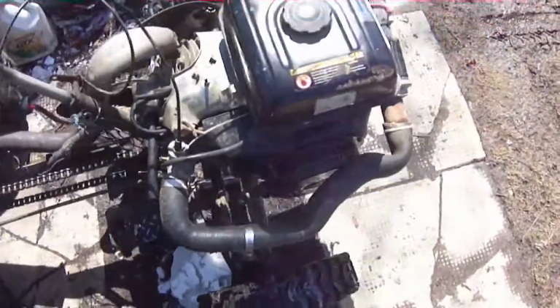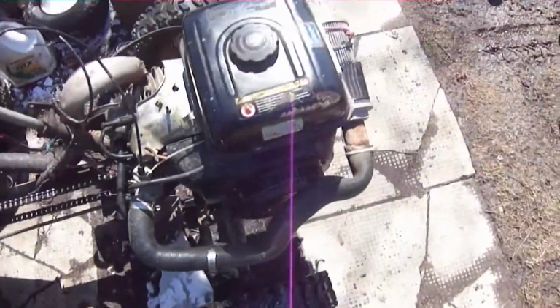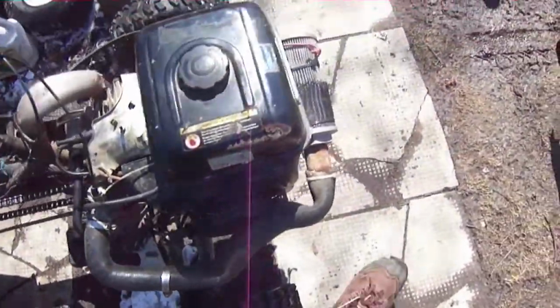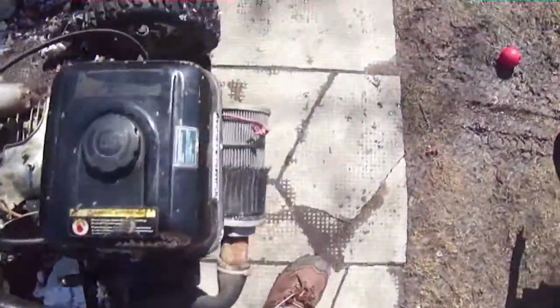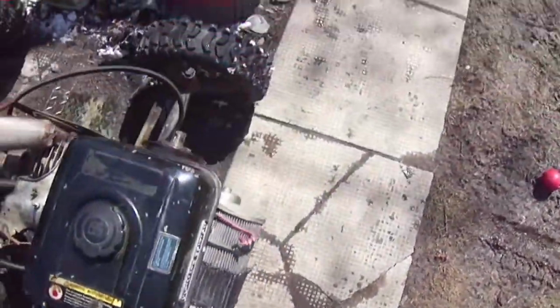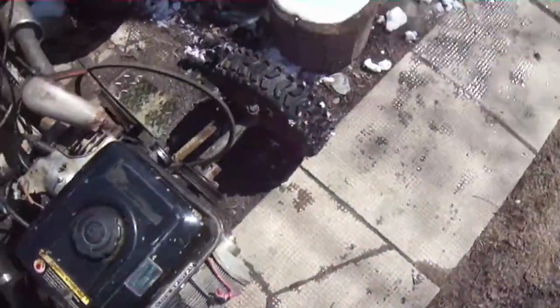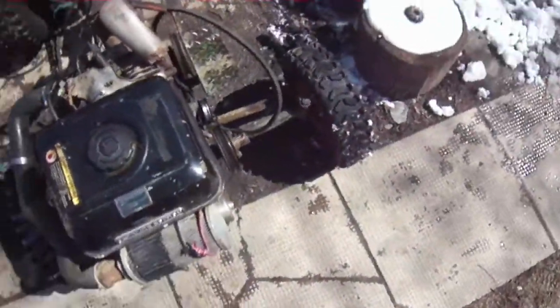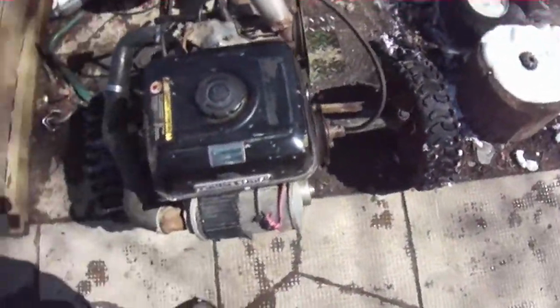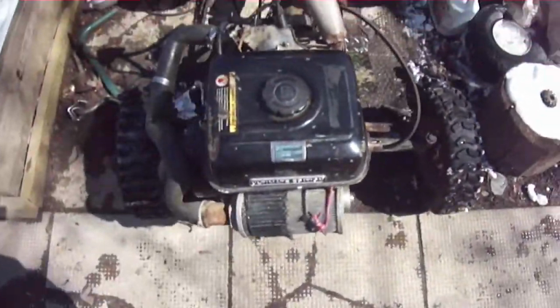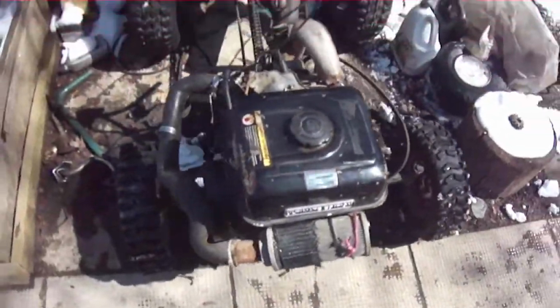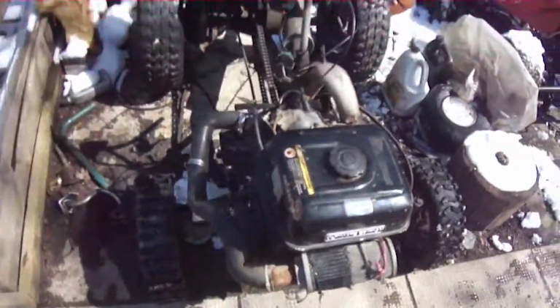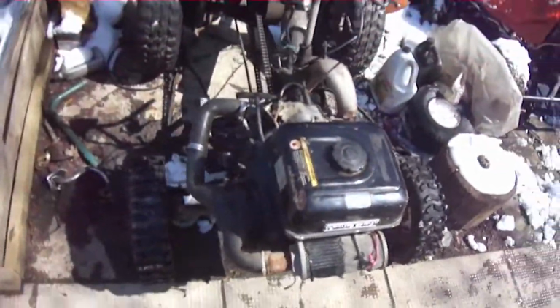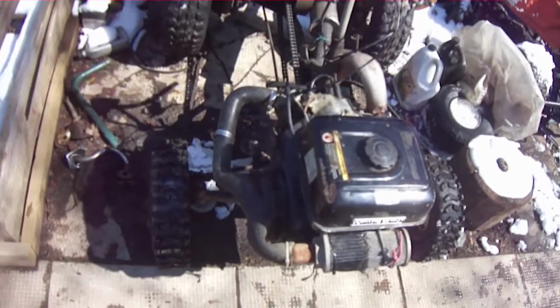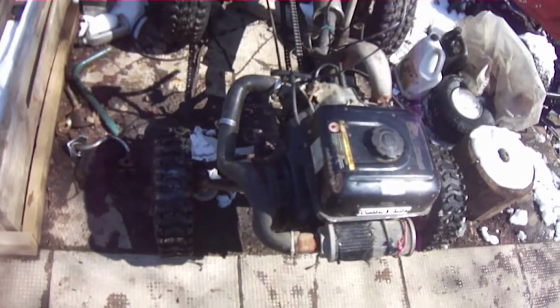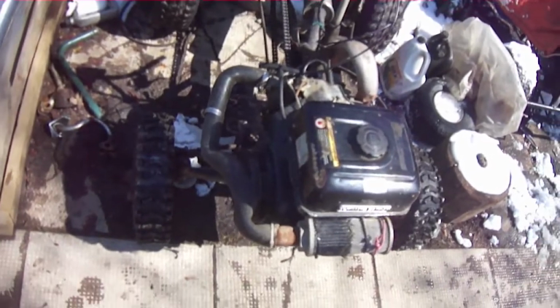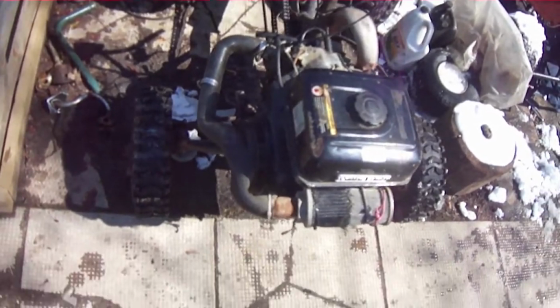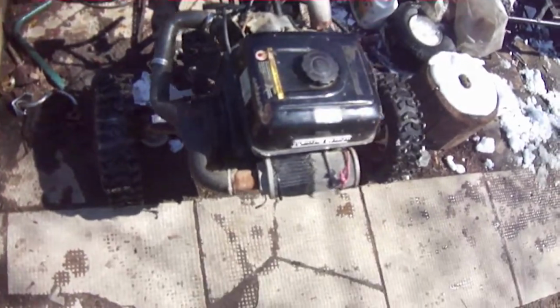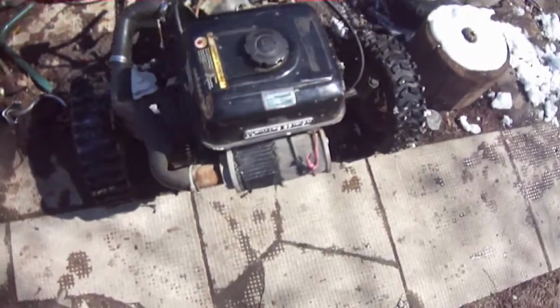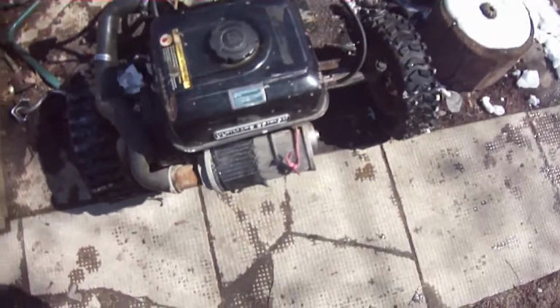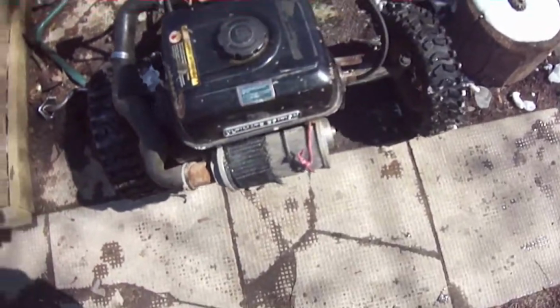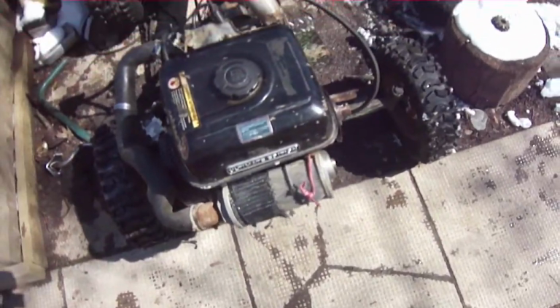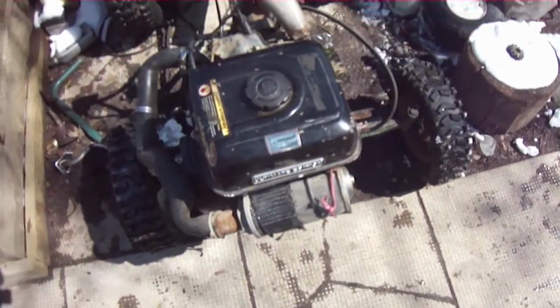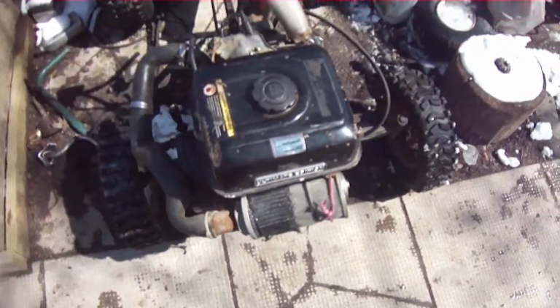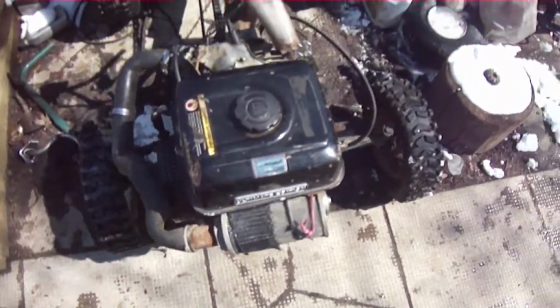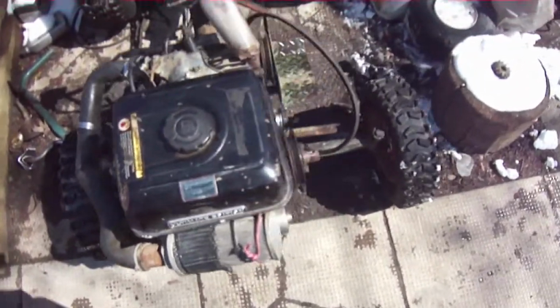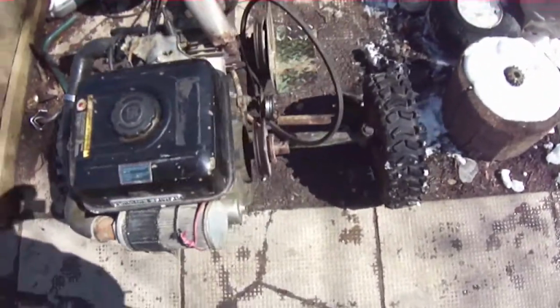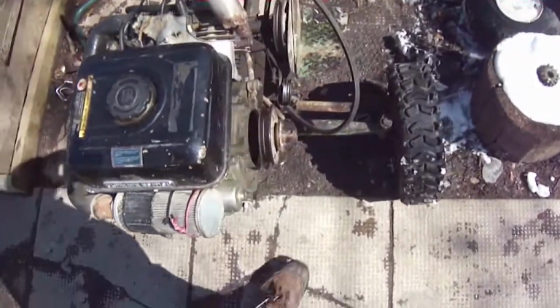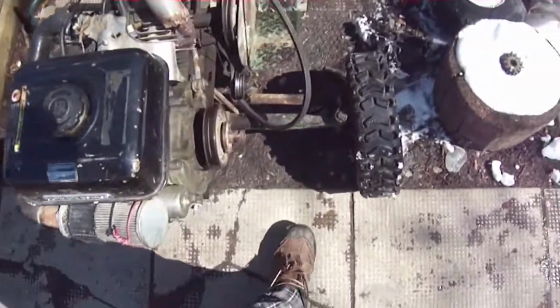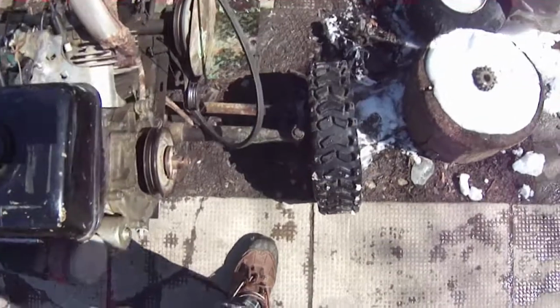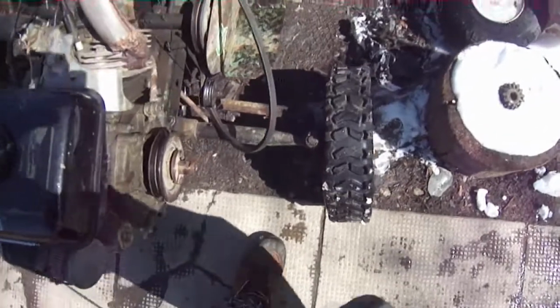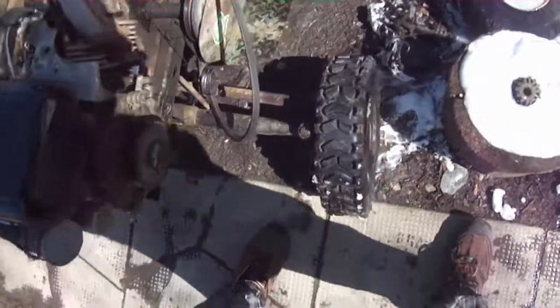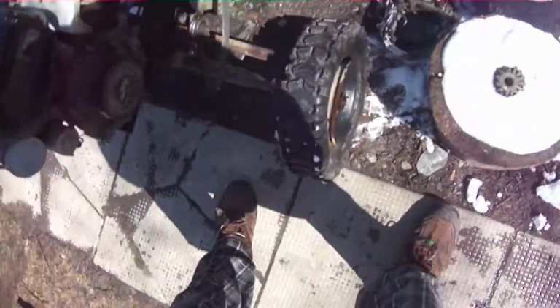Warming up the National — friggin needed it too. What a chore, holy crap. It just did not want to start even with full choke on till I warmed it up and gave it some full throttle.